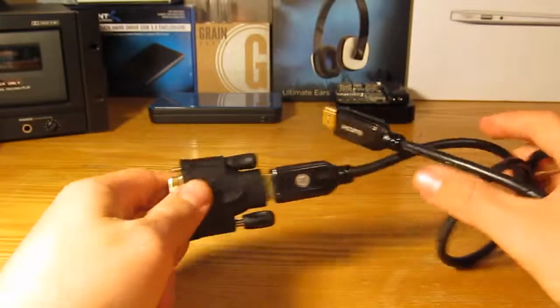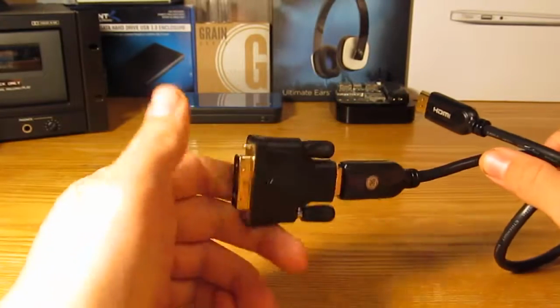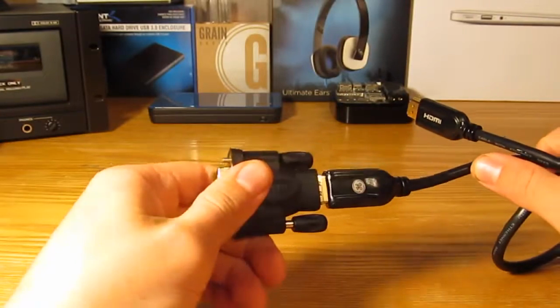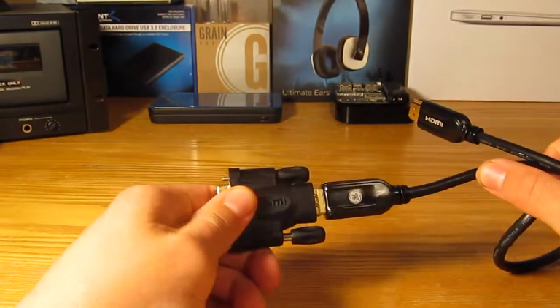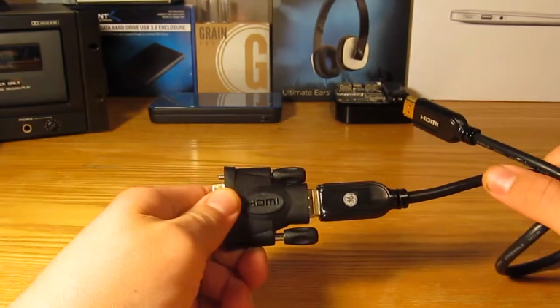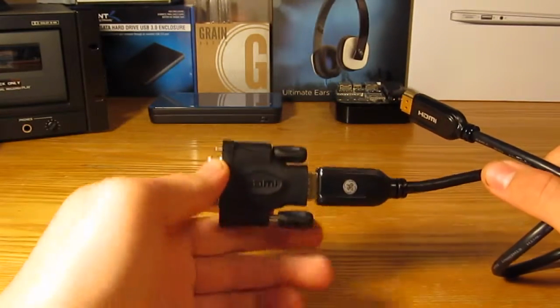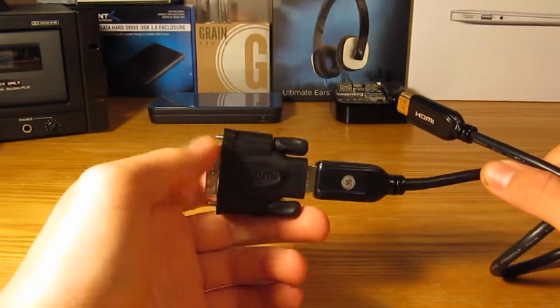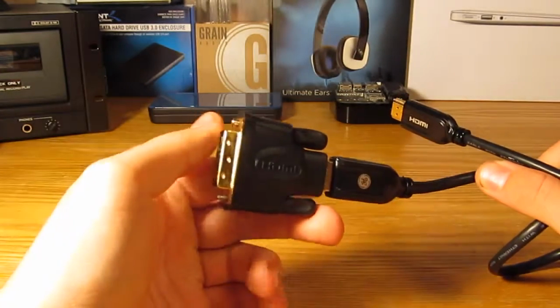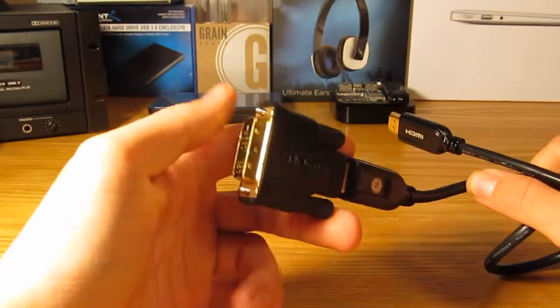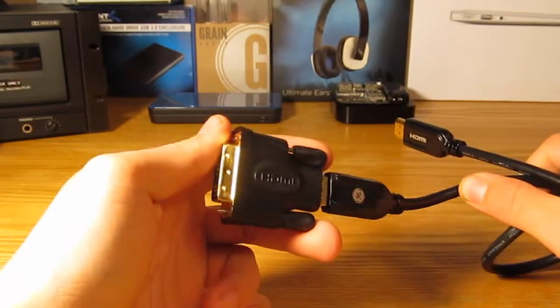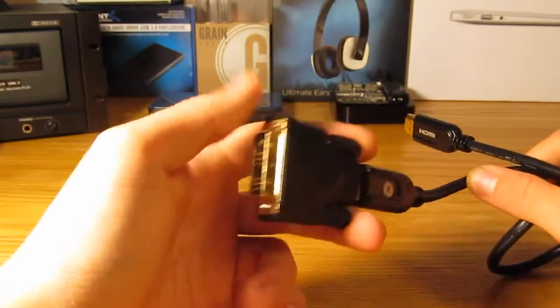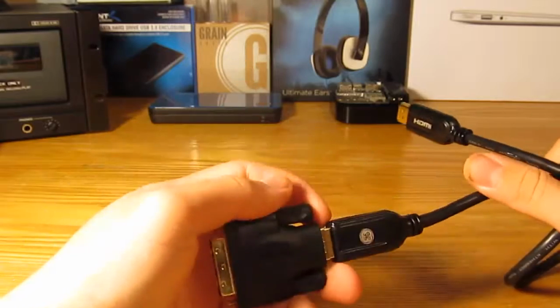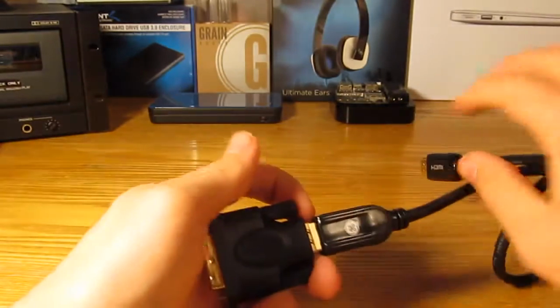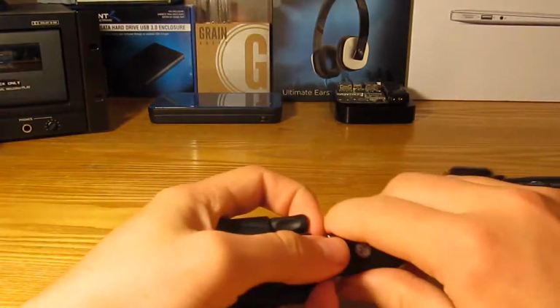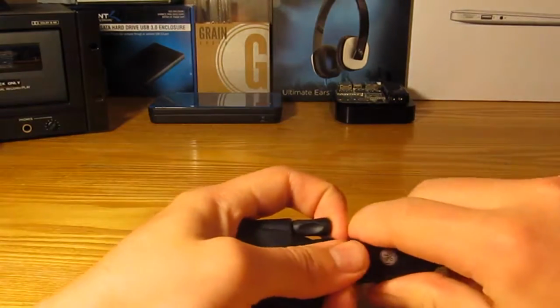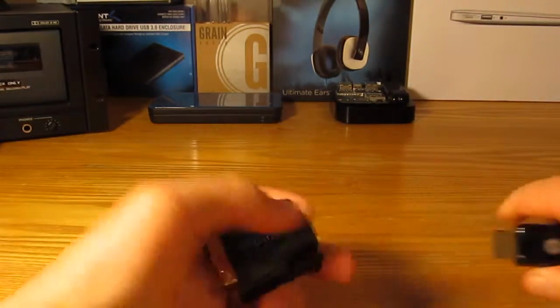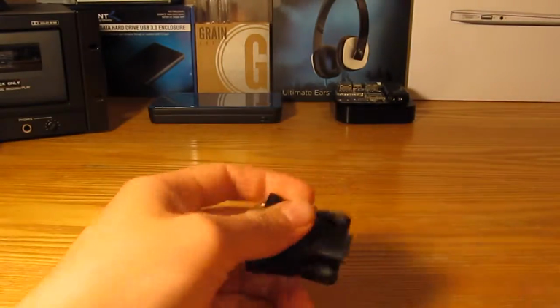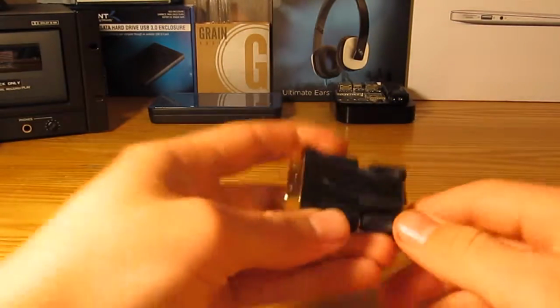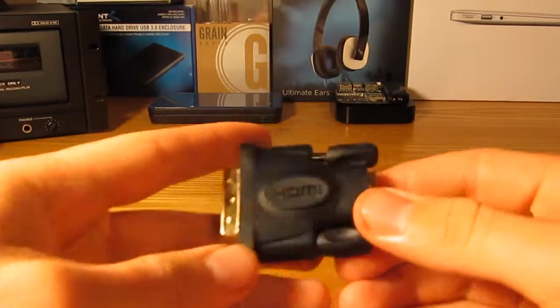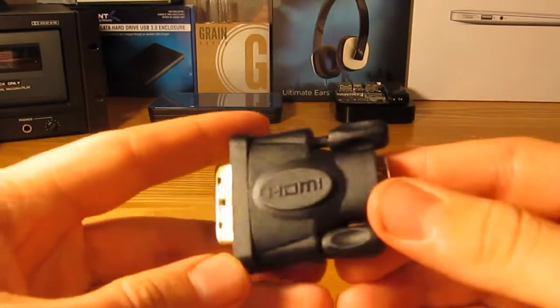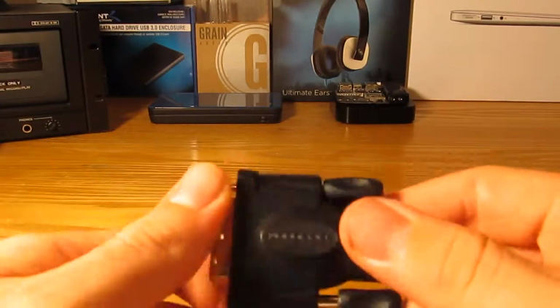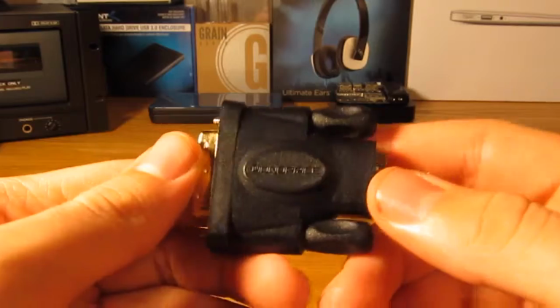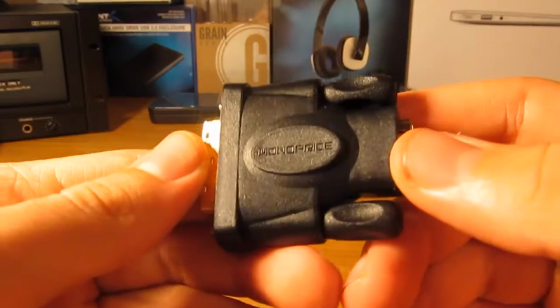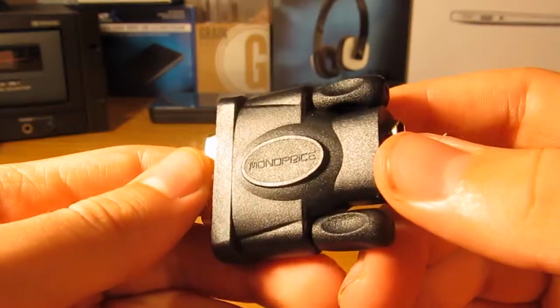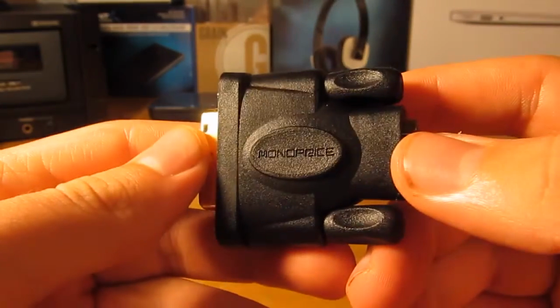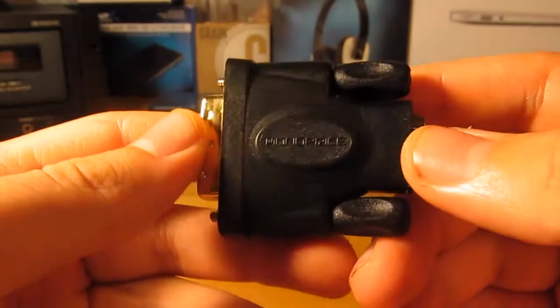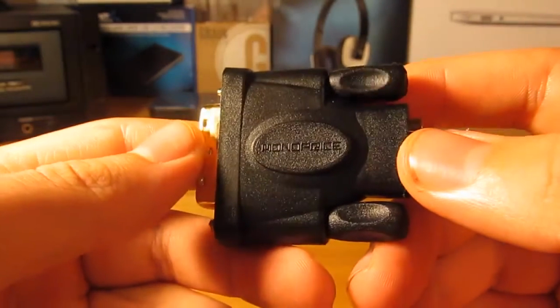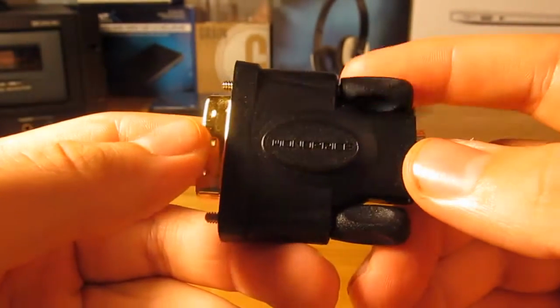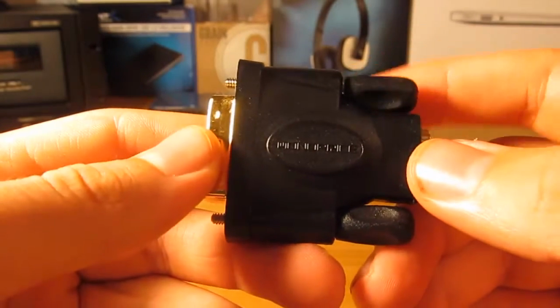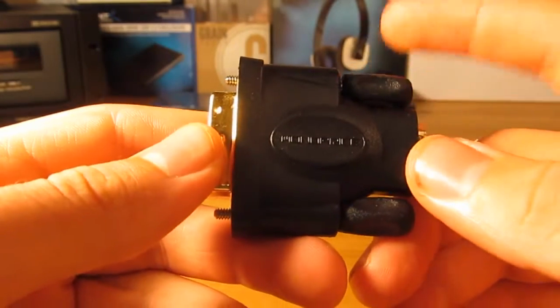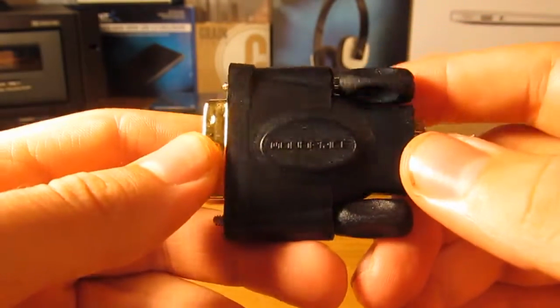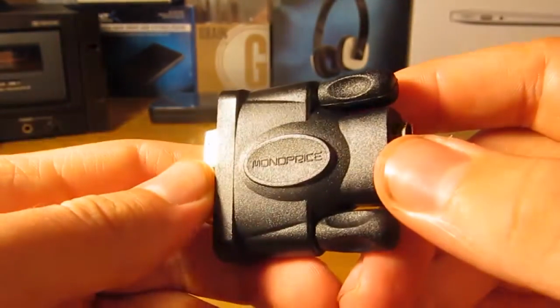I'll go ahead and leave a link to this exact model in the description, but of course you can look these up on Amazon and maybe find them for even cheaper, though I would highly doubt it seeing this is from Monoprice. Until next time, this is Nathaniel Wingy from Tech Session. See you later.